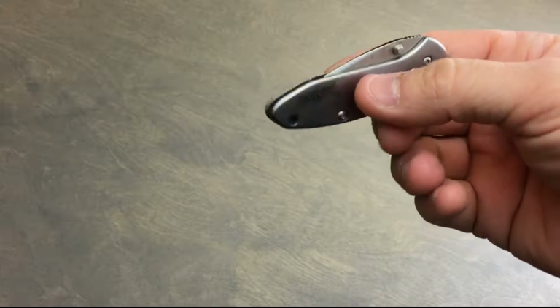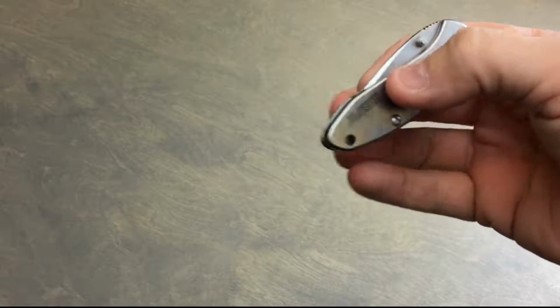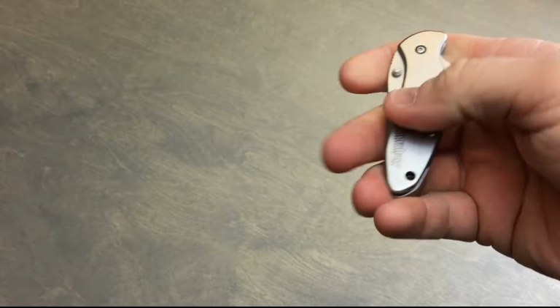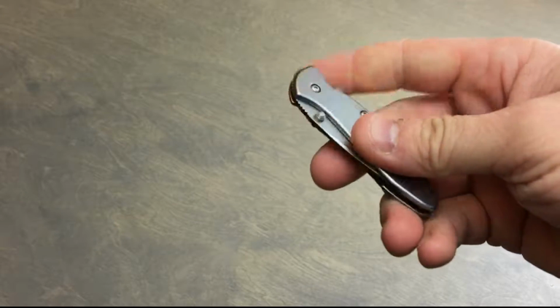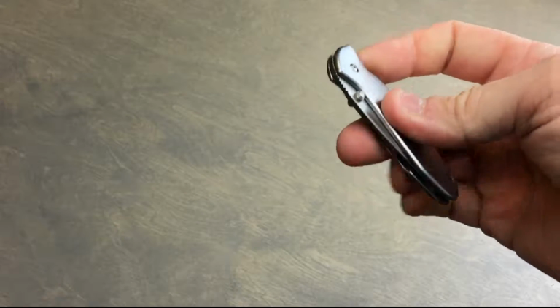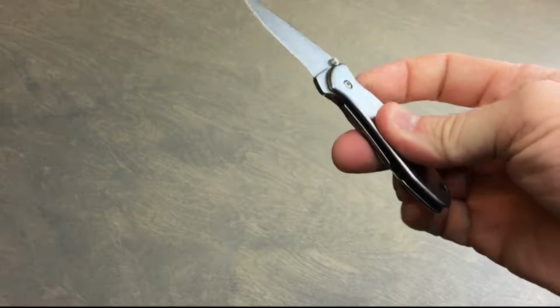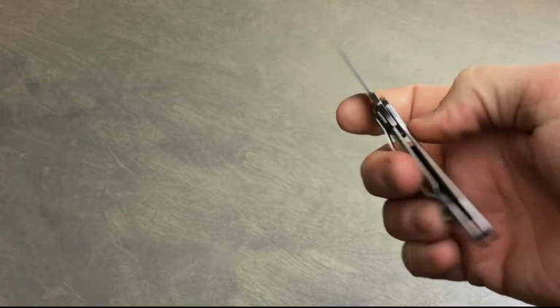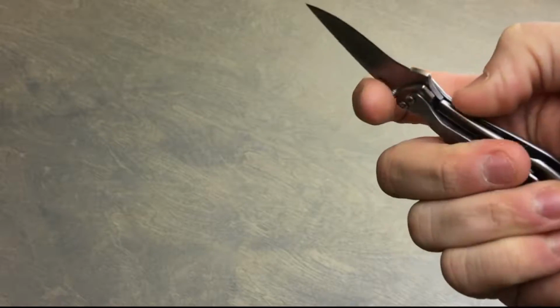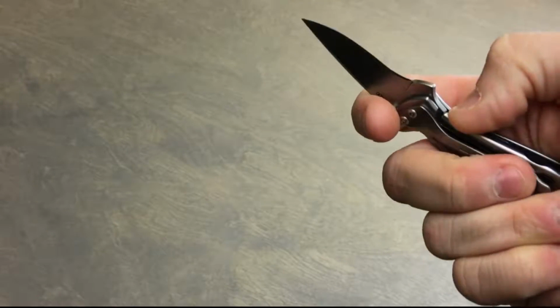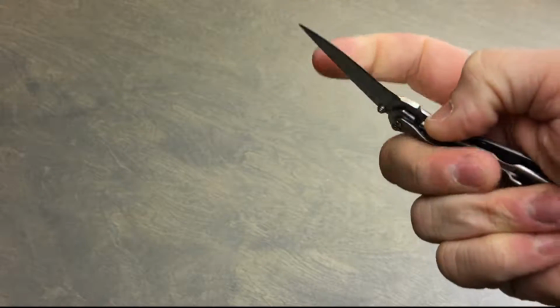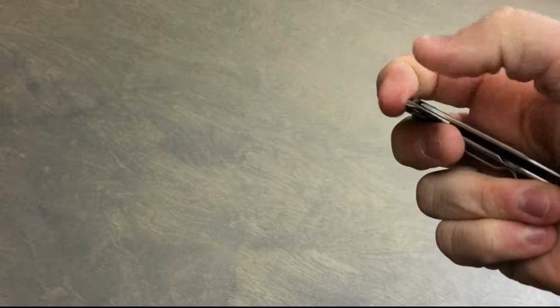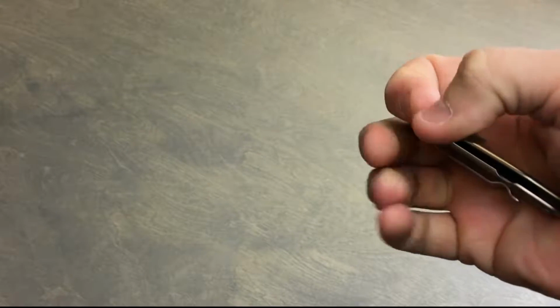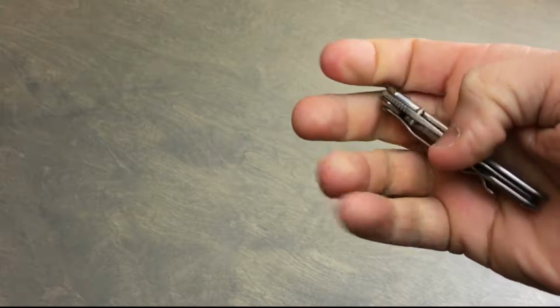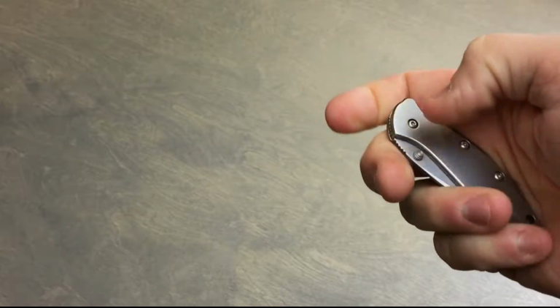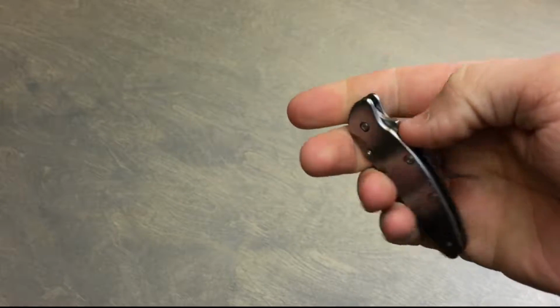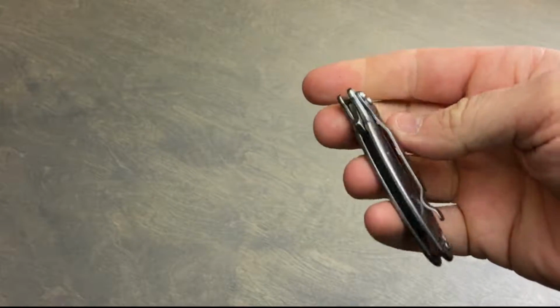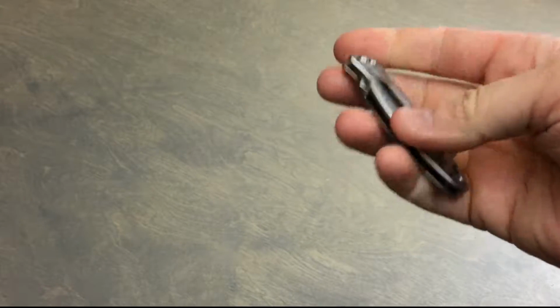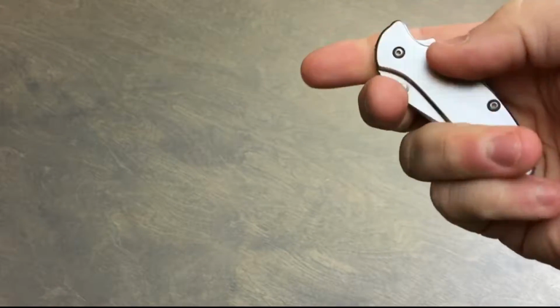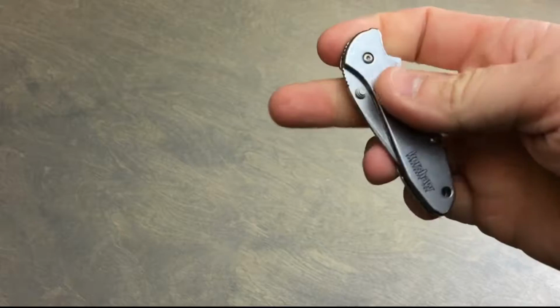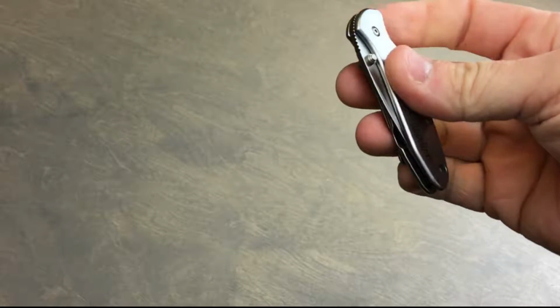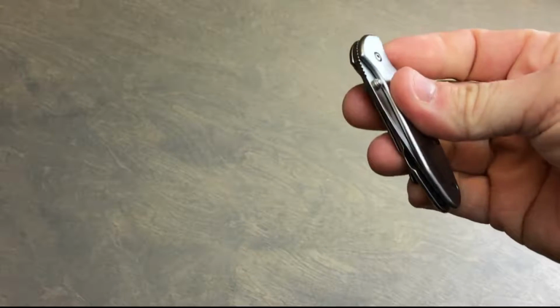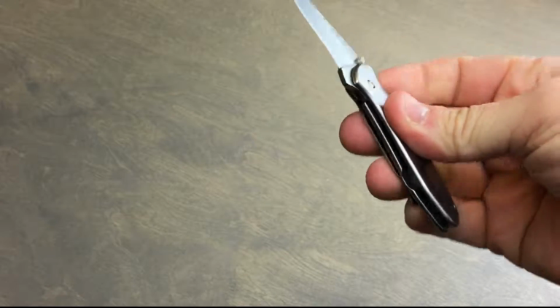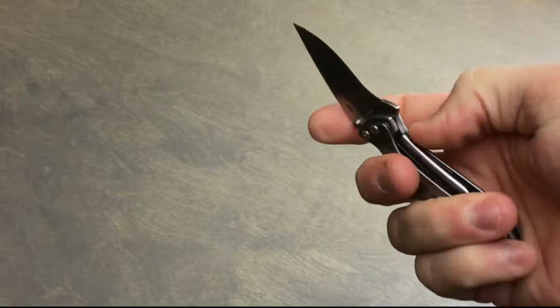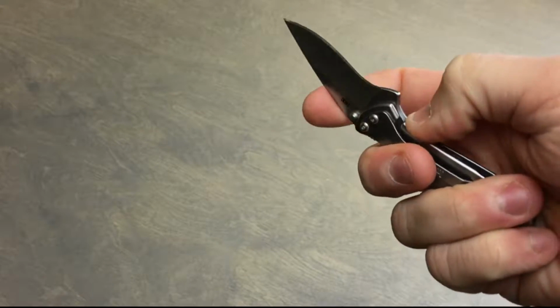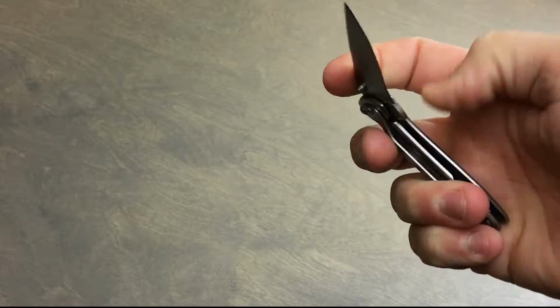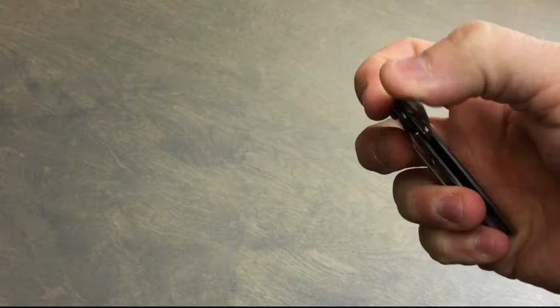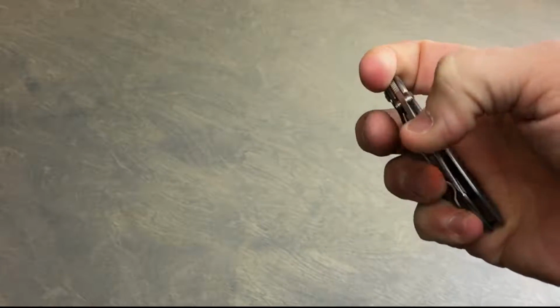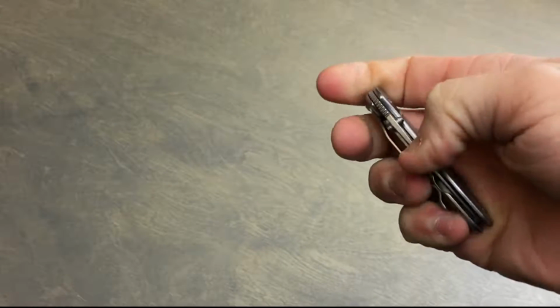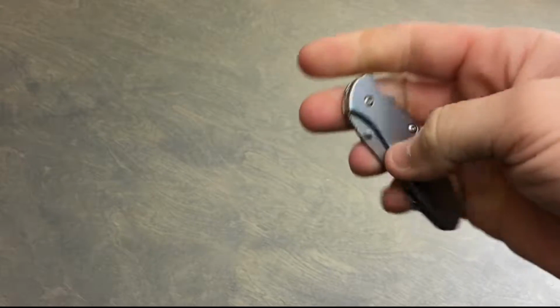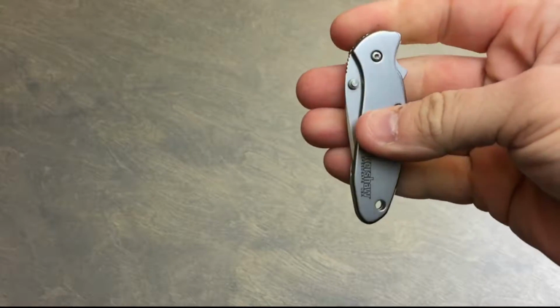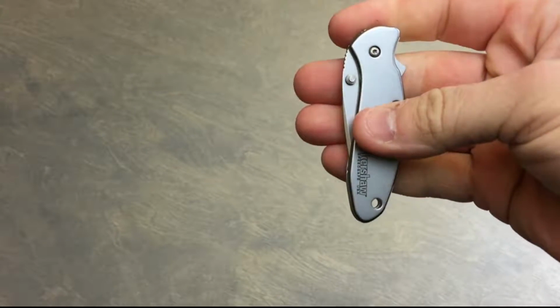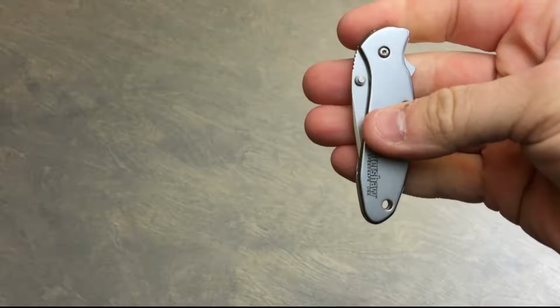They make it in several different finishes, including black, this stainless steel standard finish, and a titanium finish that's a multicolor — it's pretty cool, check it out.